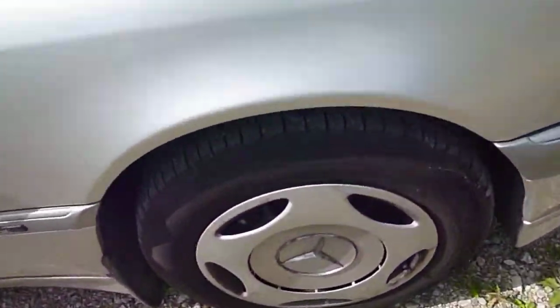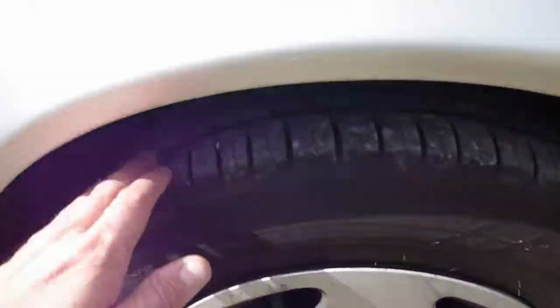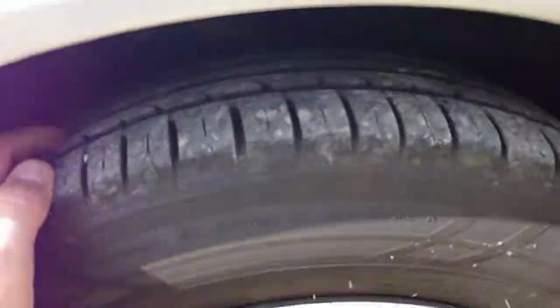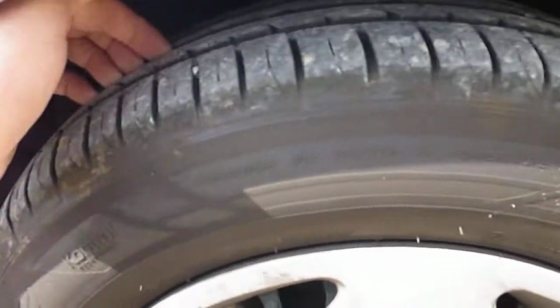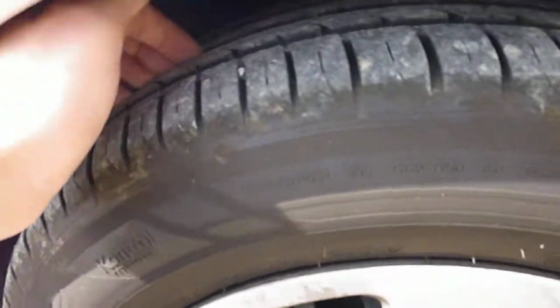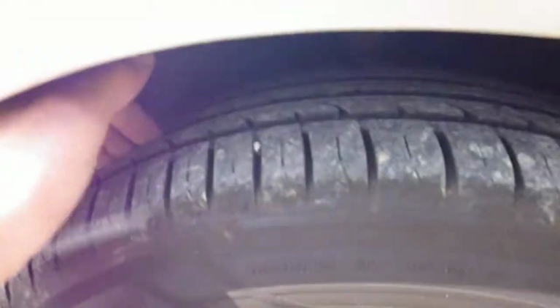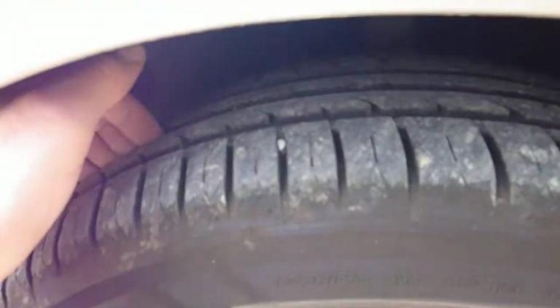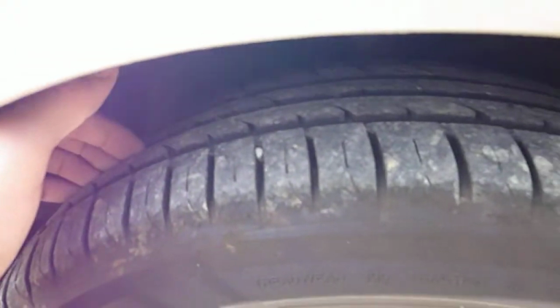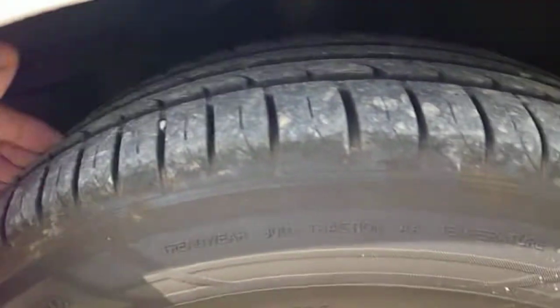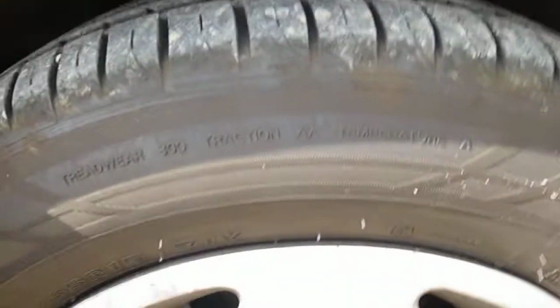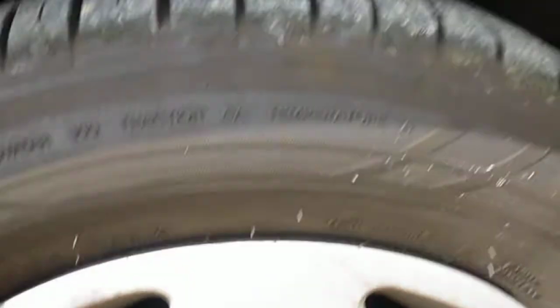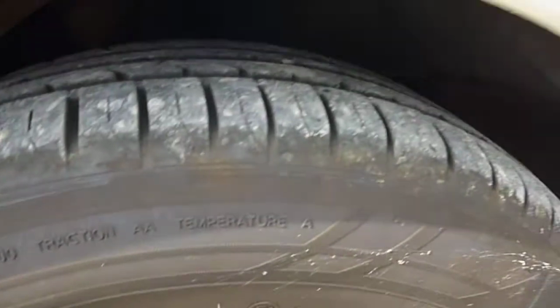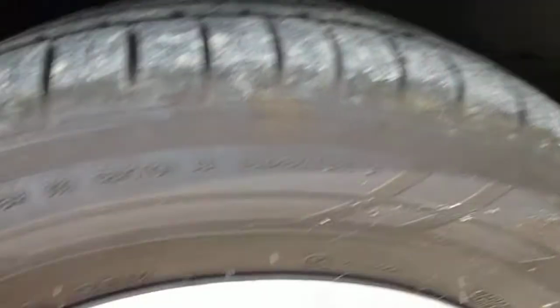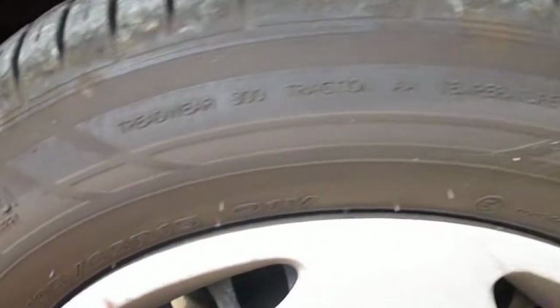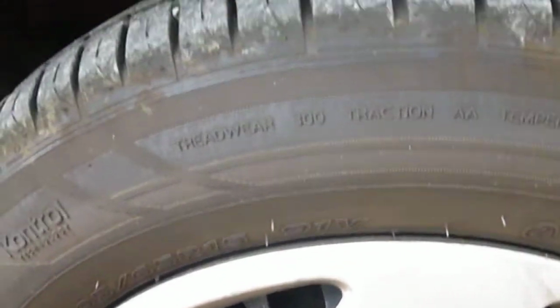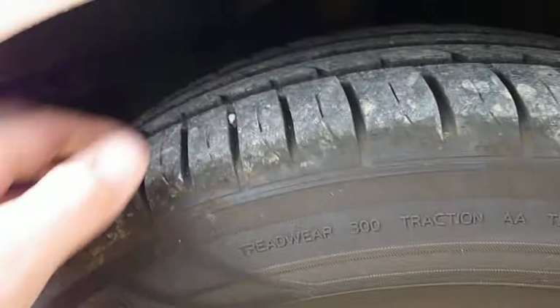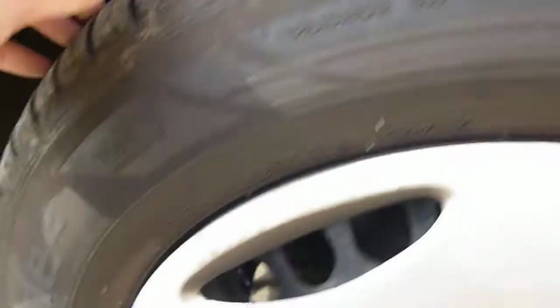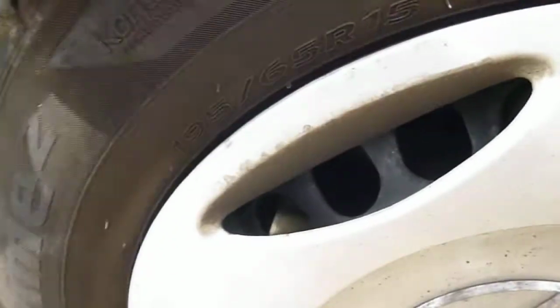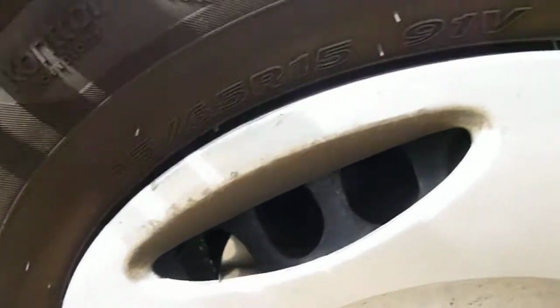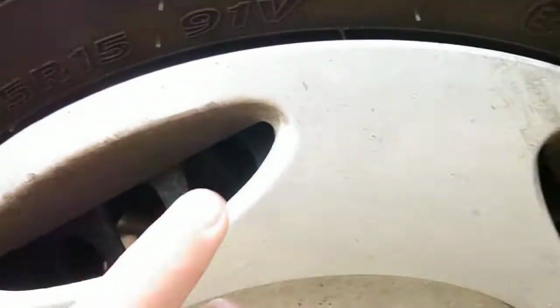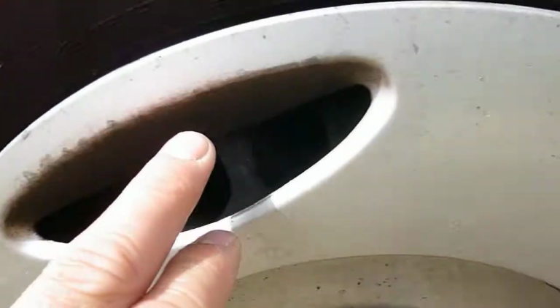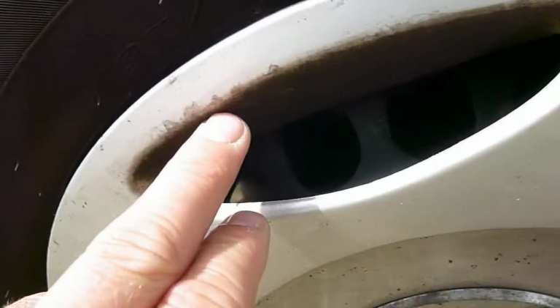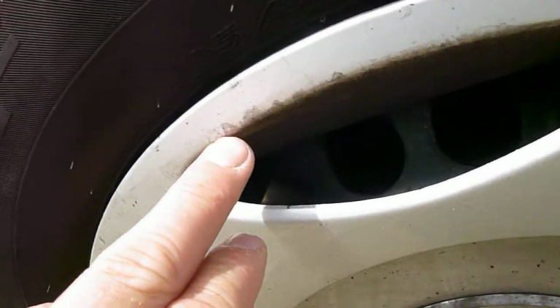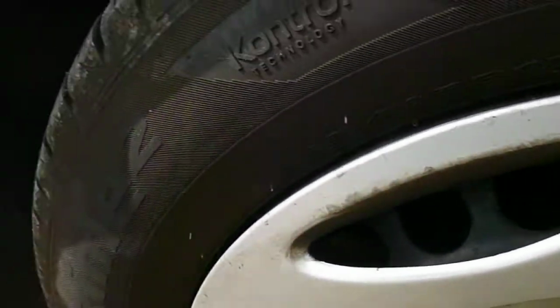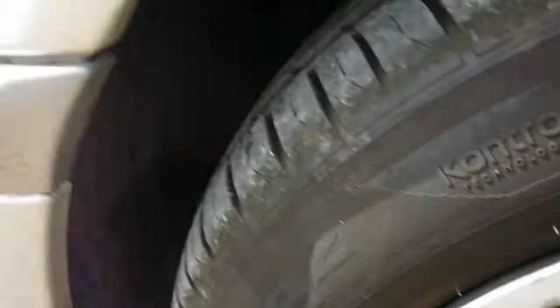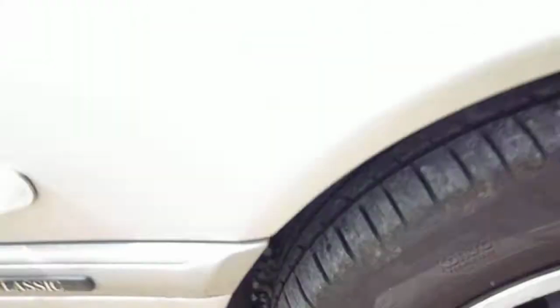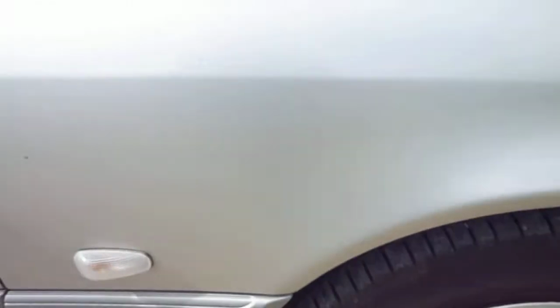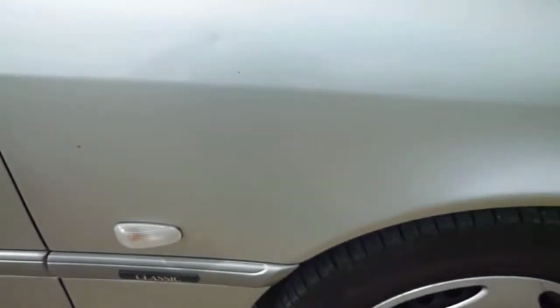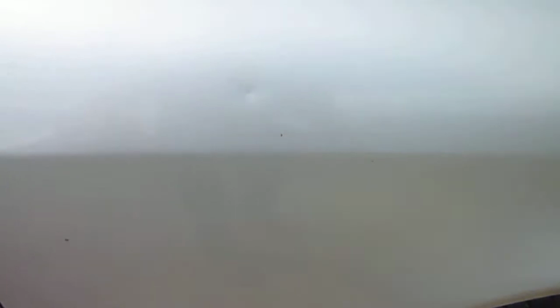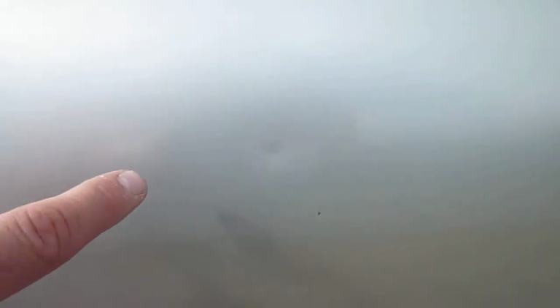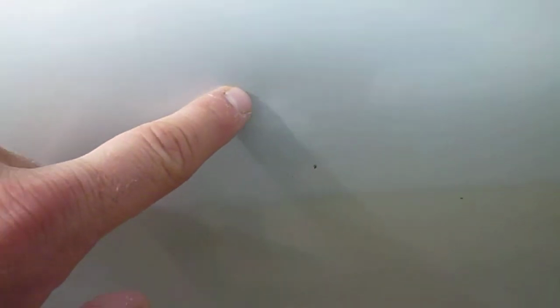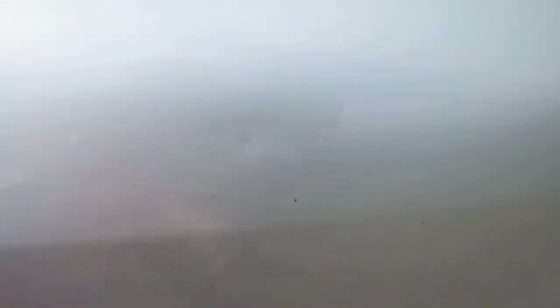Off side front tyre, 5-6mm tread on there. Again, hubcap could do with replacing, there's a bit of scratches on there. Small dent on the front wing.